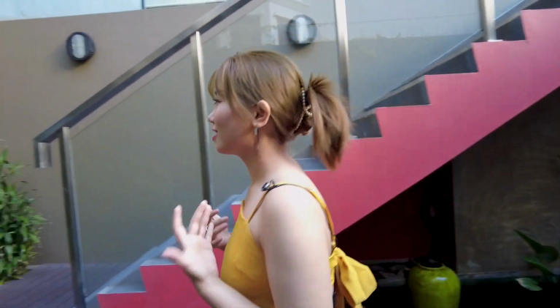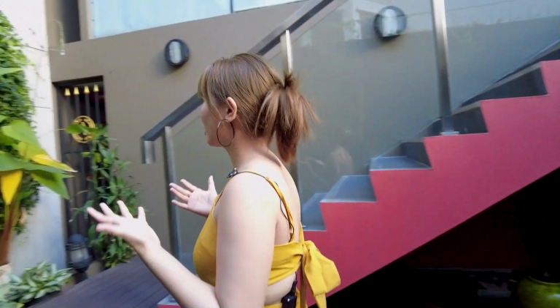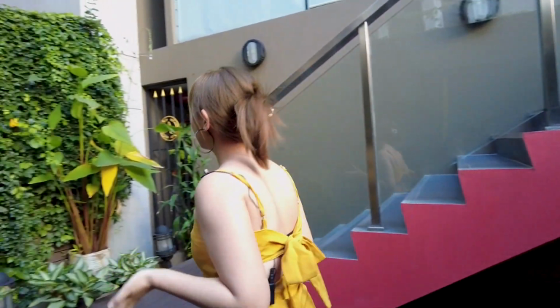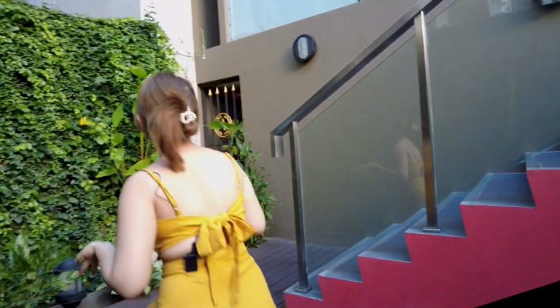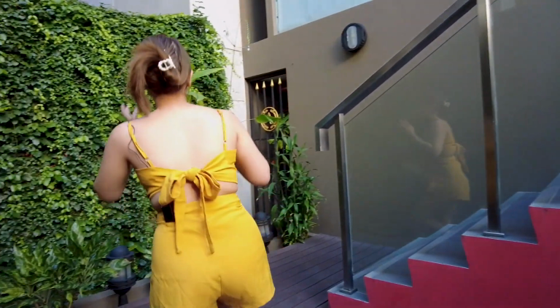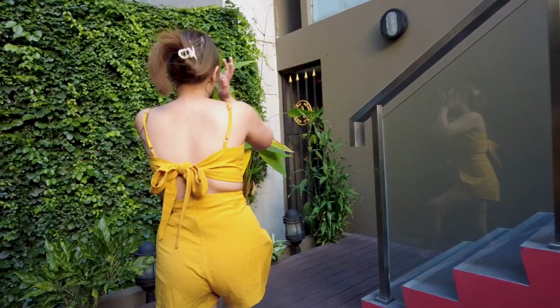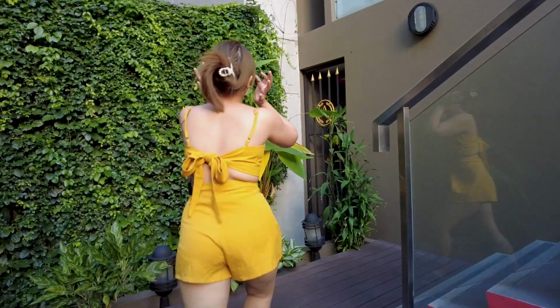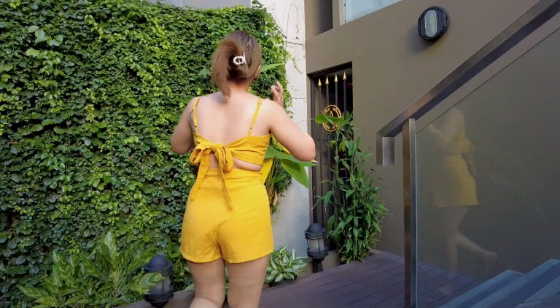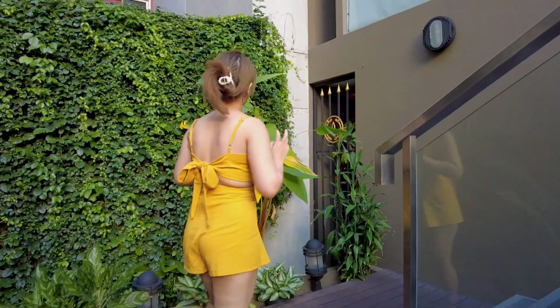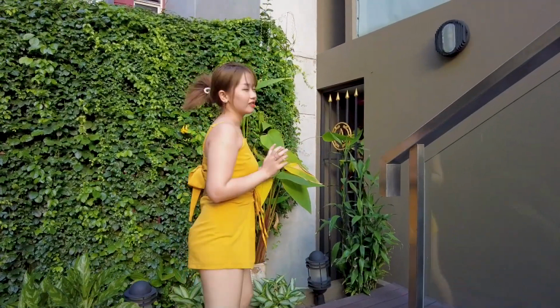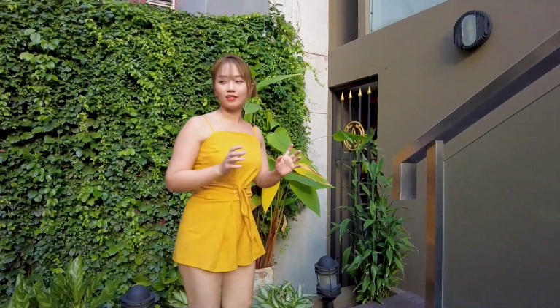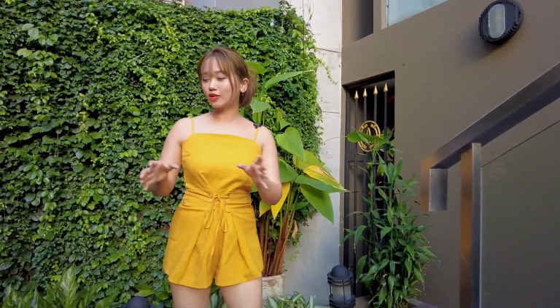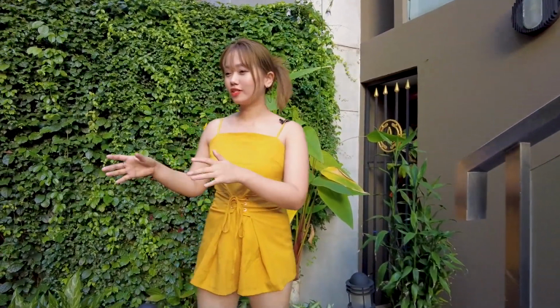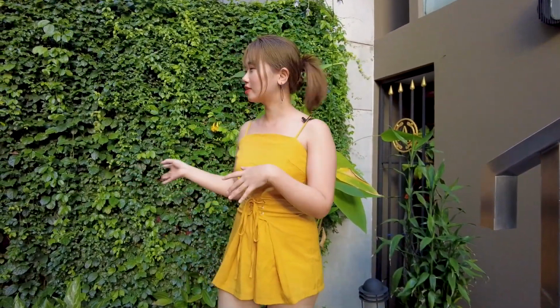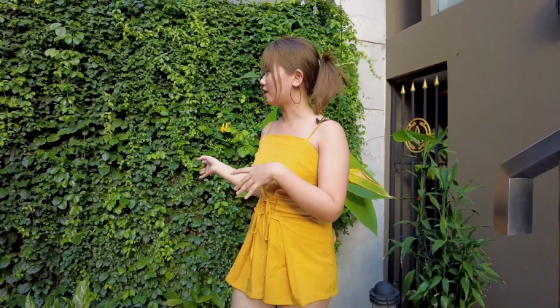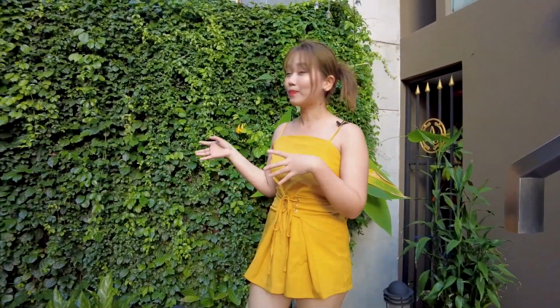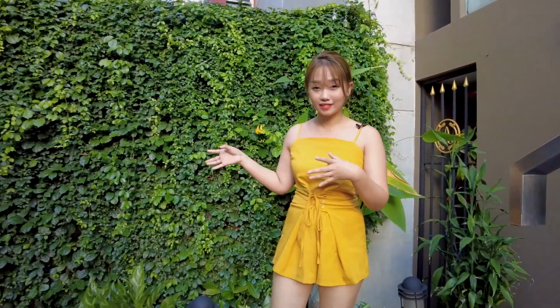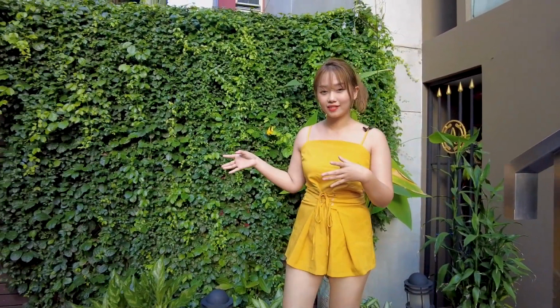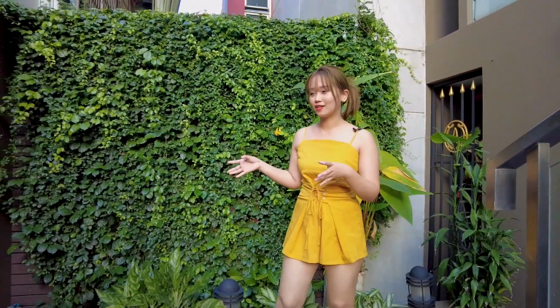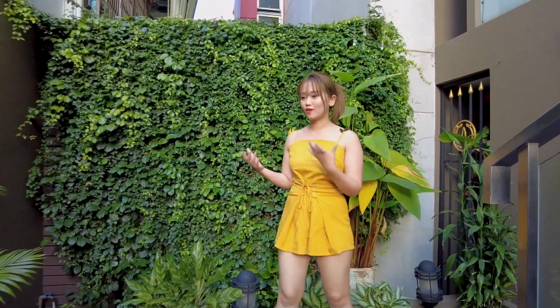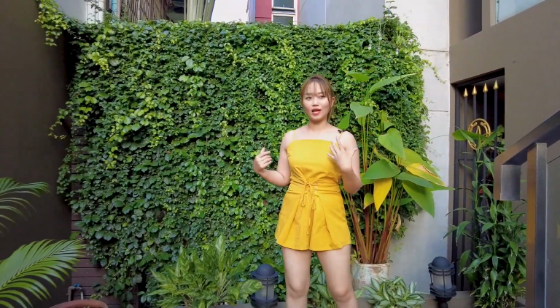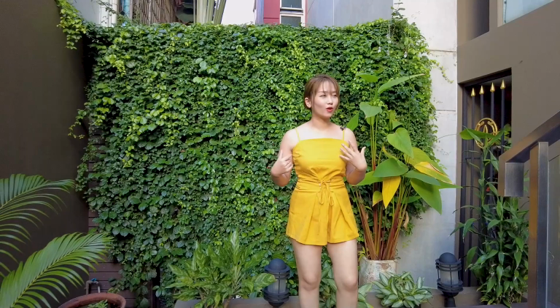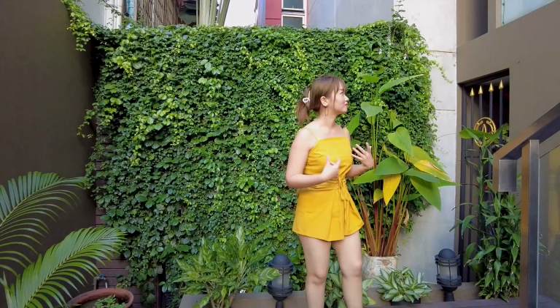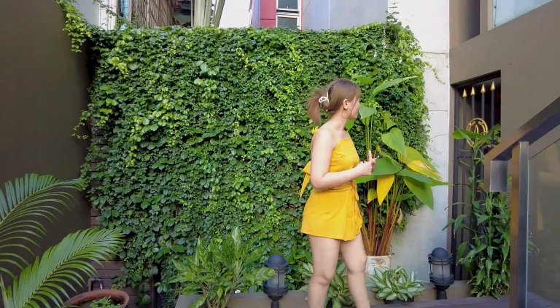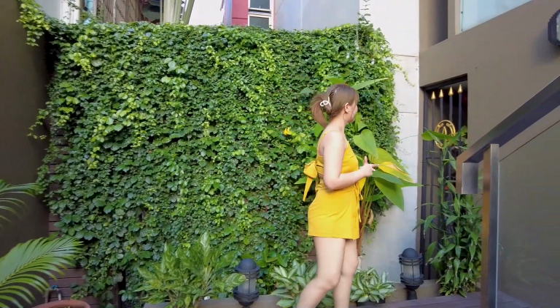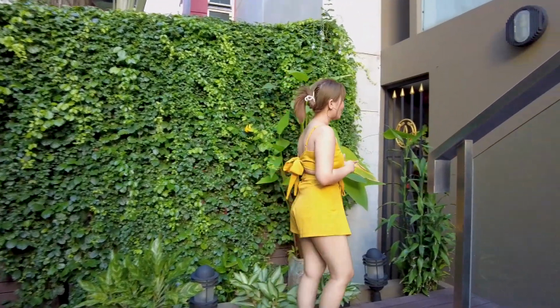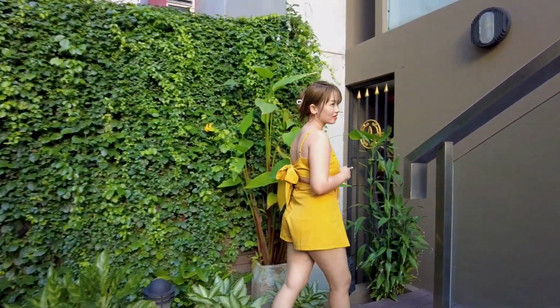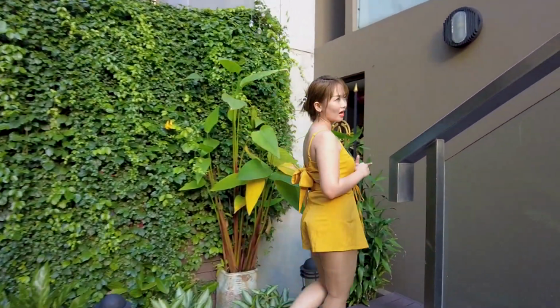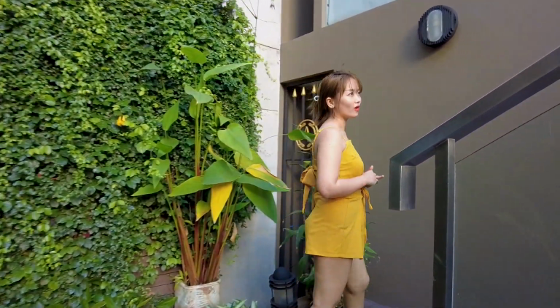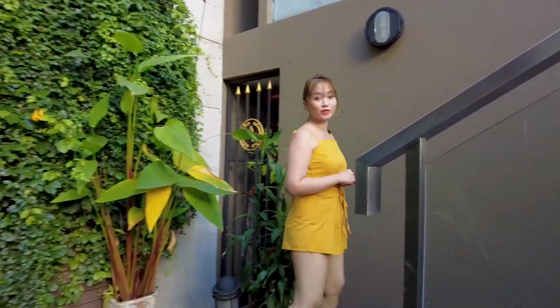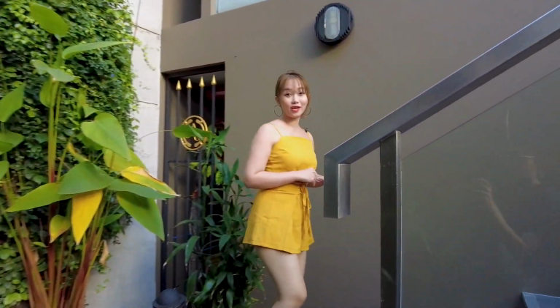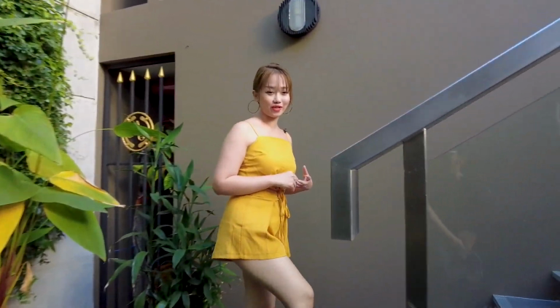At the entrance of this coffee shop, they decorate with plants — lots of plants. So I feel like I've arrived in a green area.